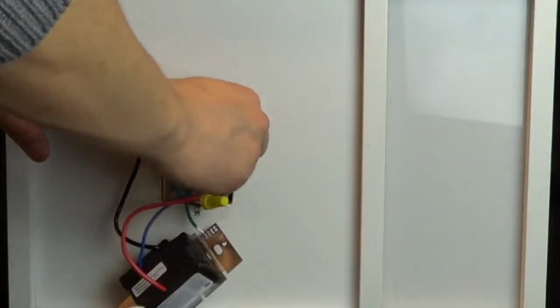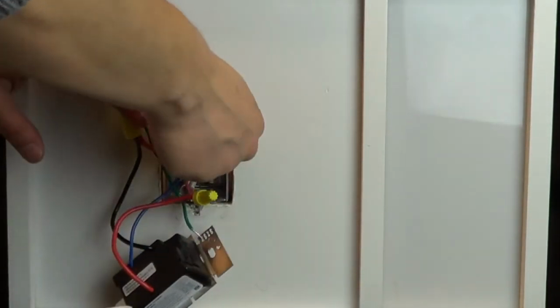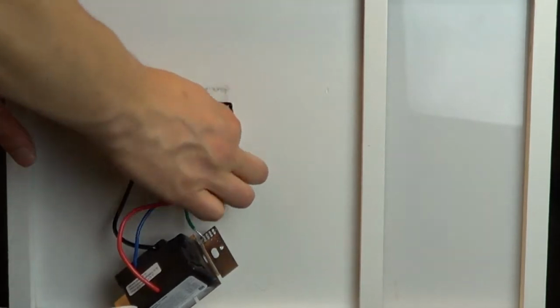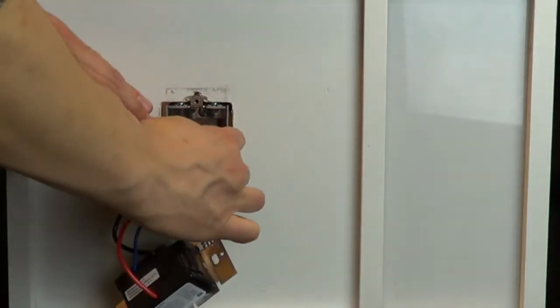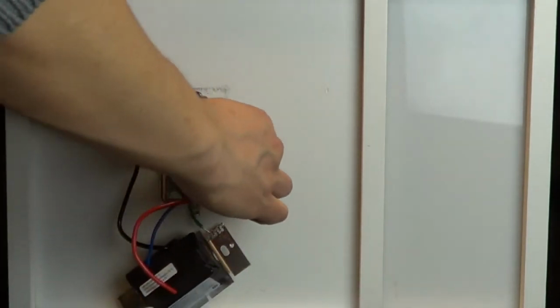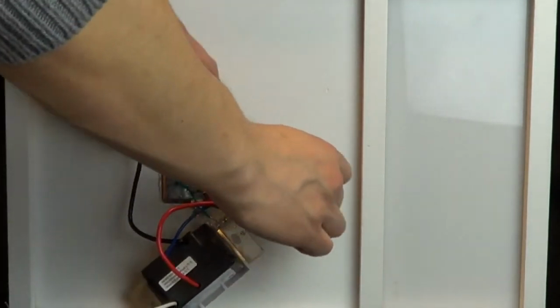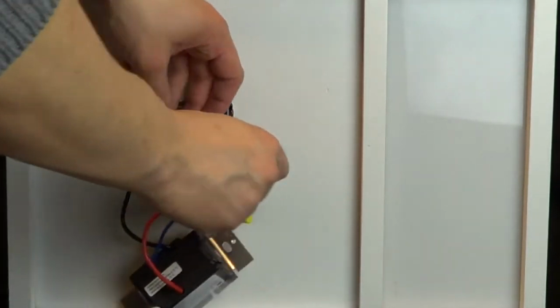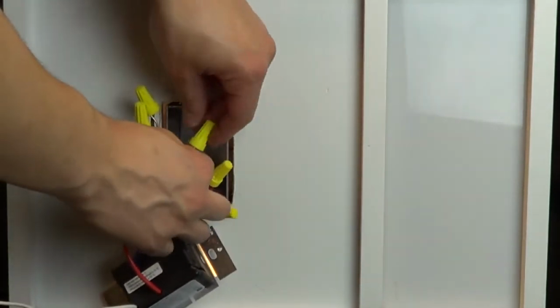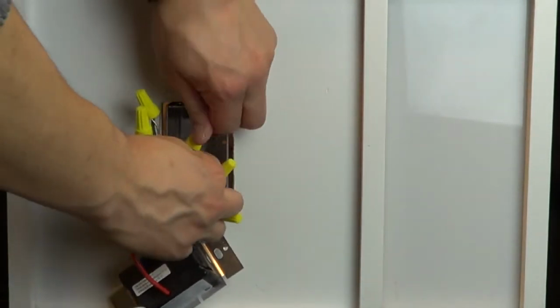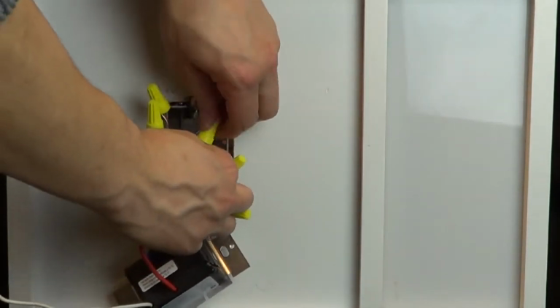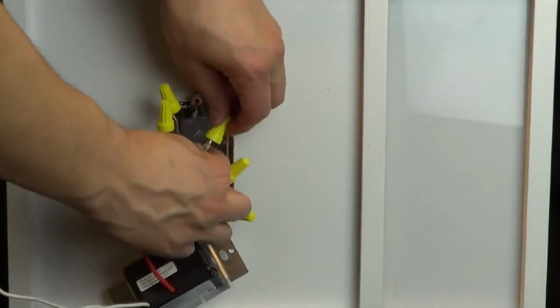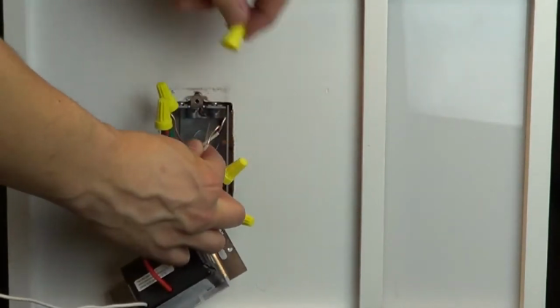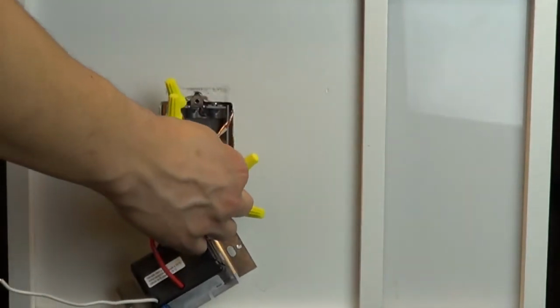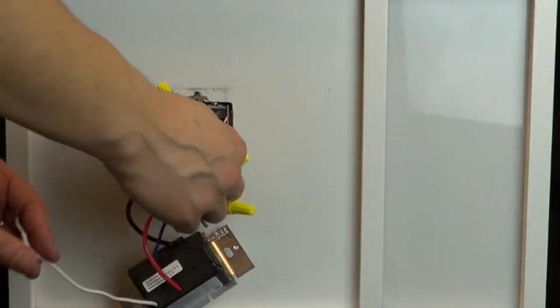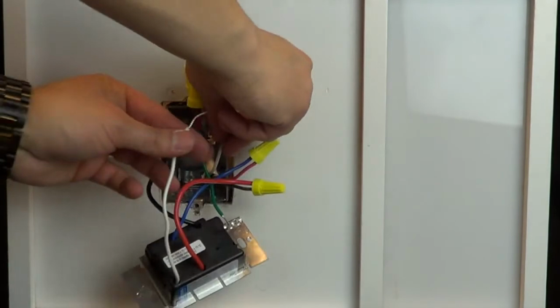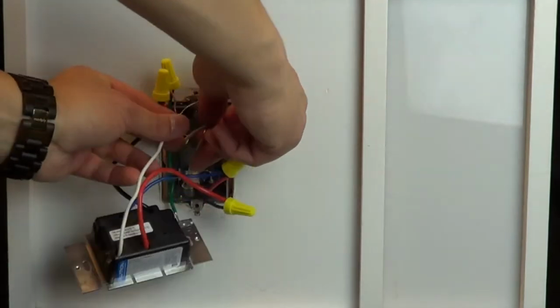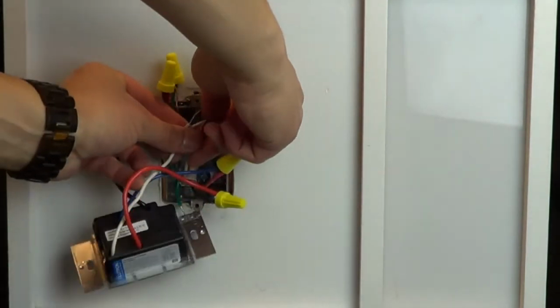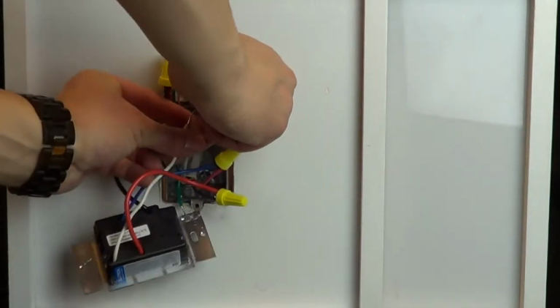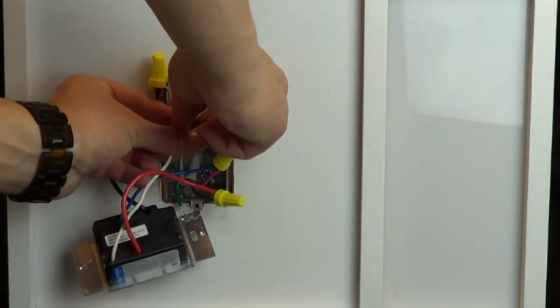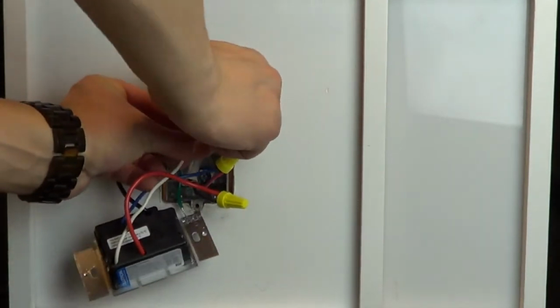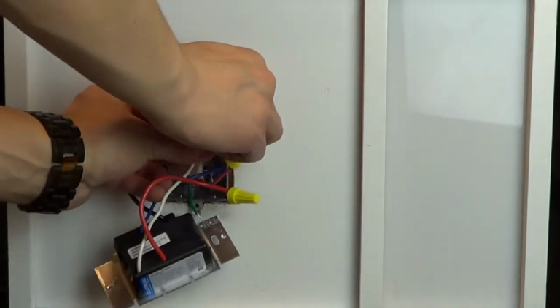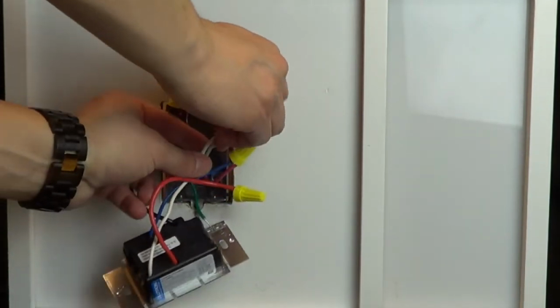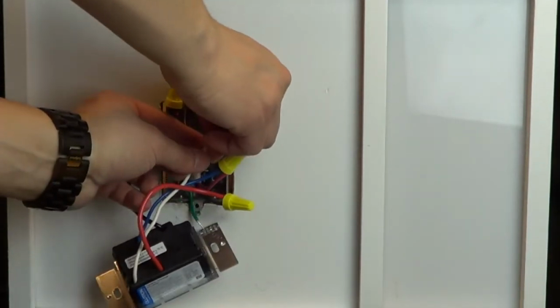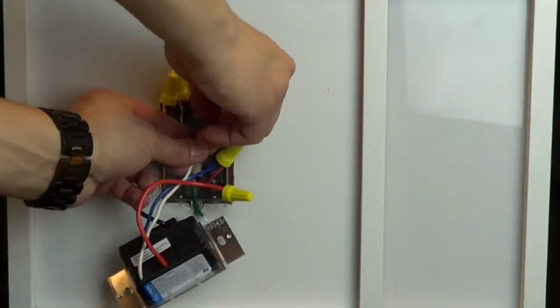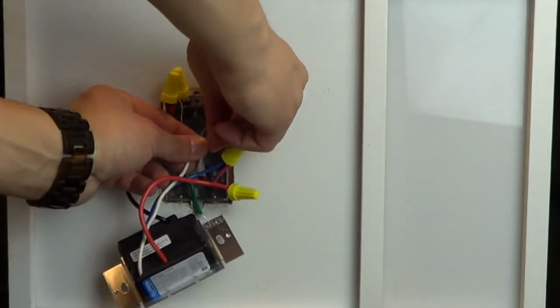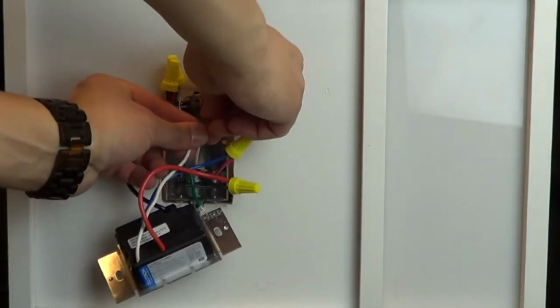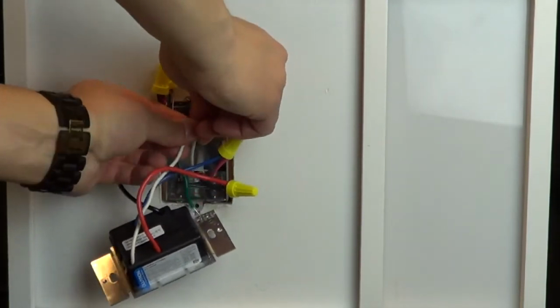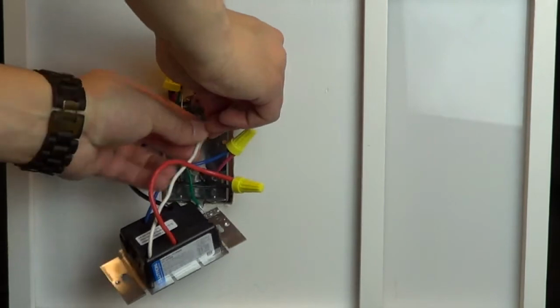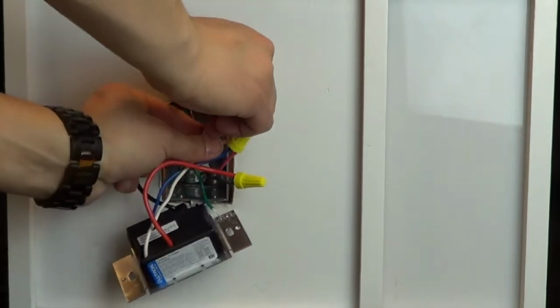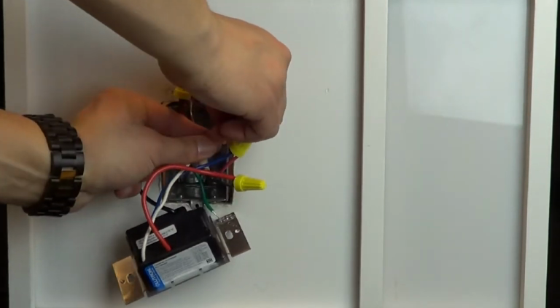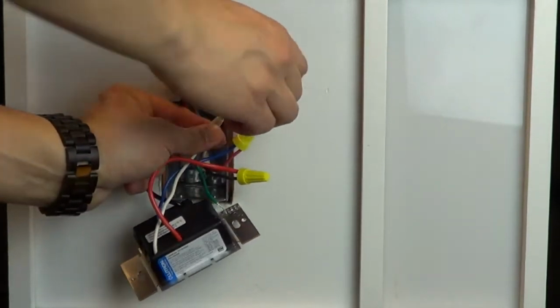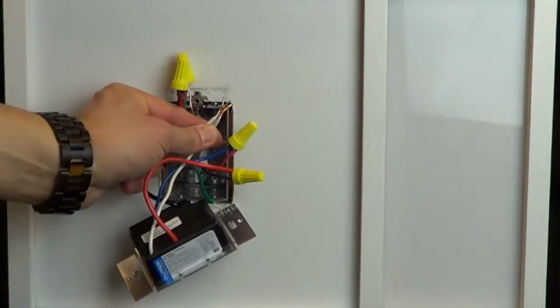Then, connect the white wire to the neutral wires in your wall box if applicable. If you do not have a neutral wire in the wall box, and your installation guide states the neutral connection is optional, simply place a wire cap on the white wire on your new control.